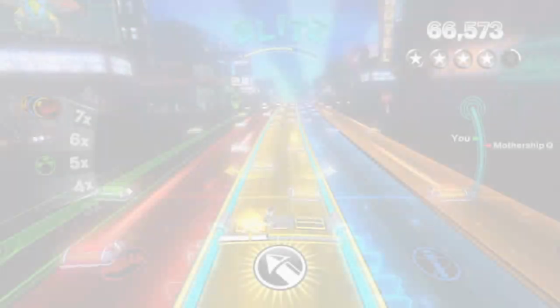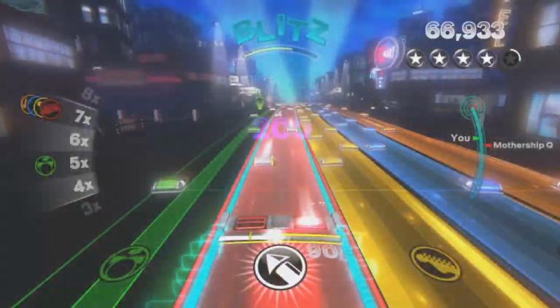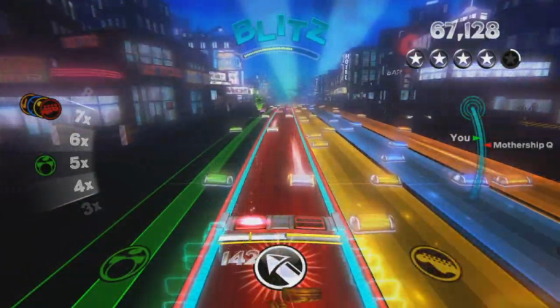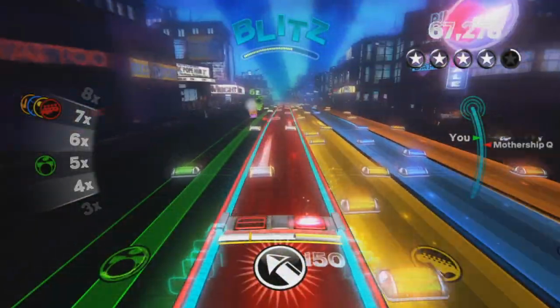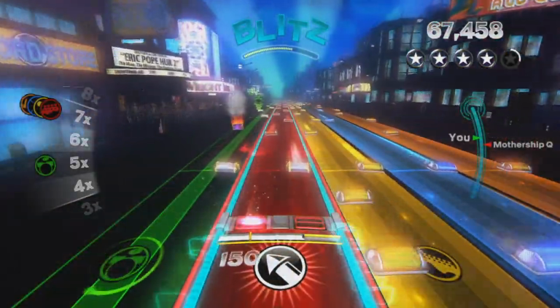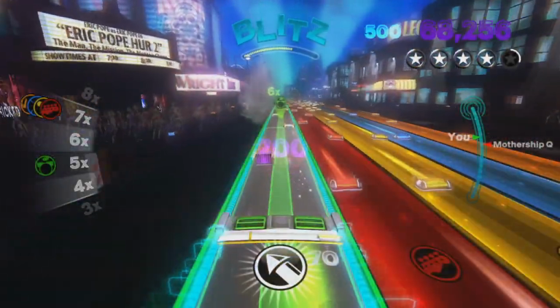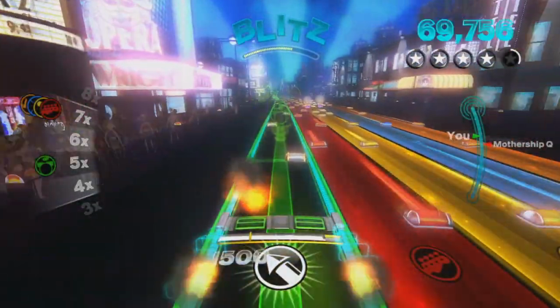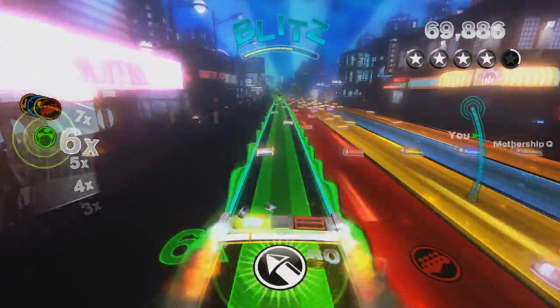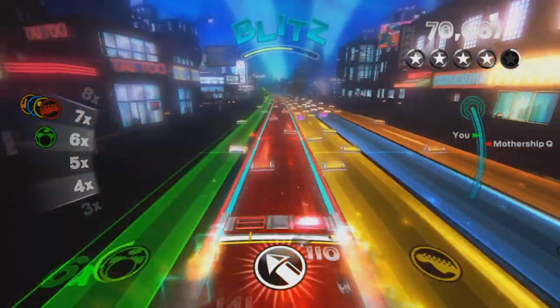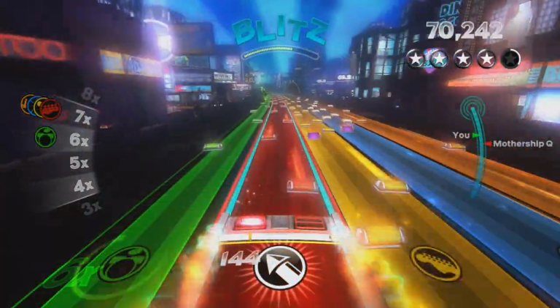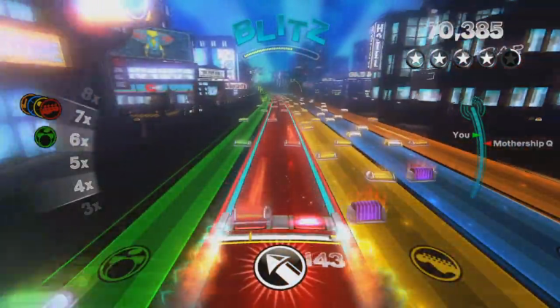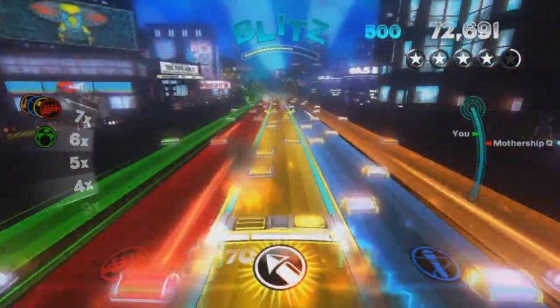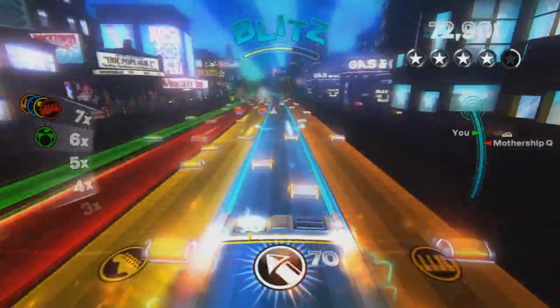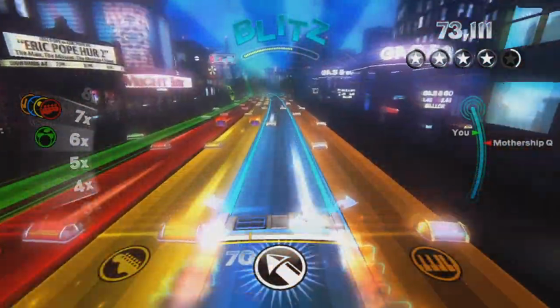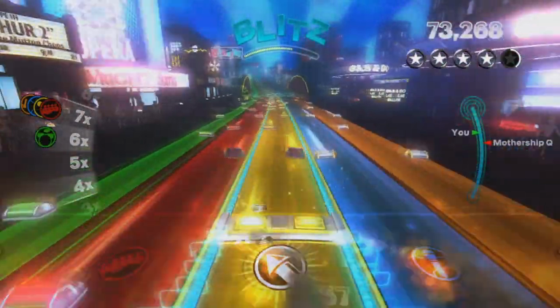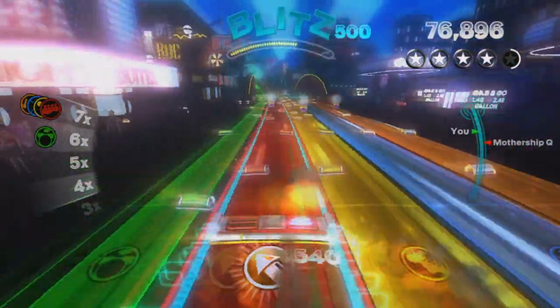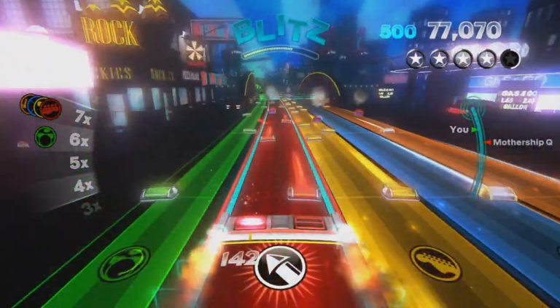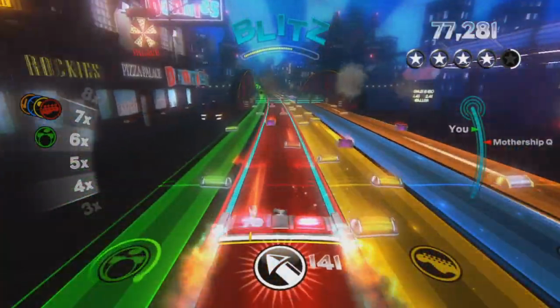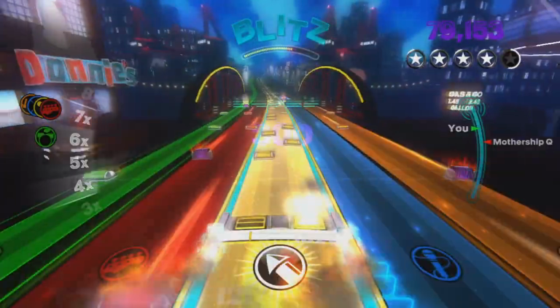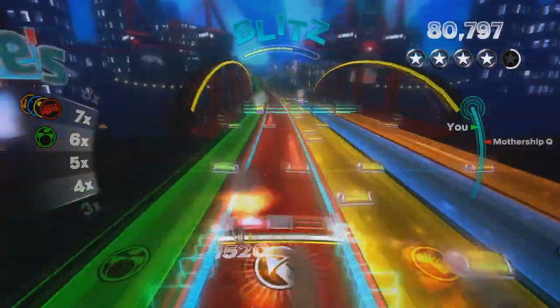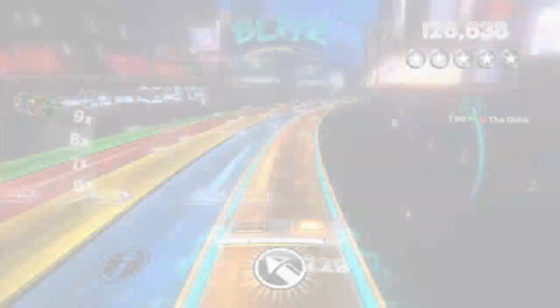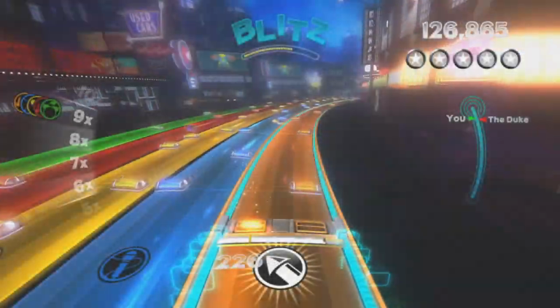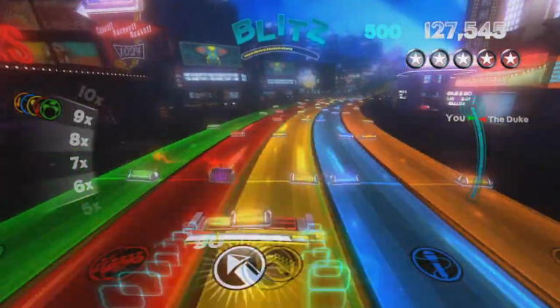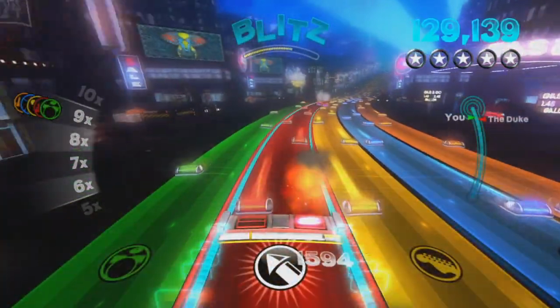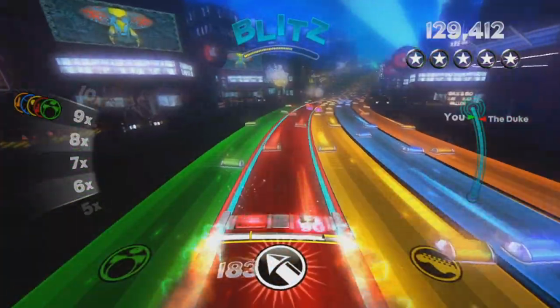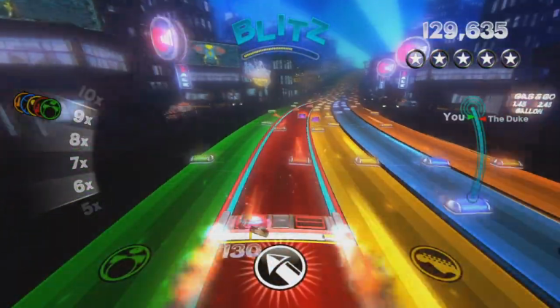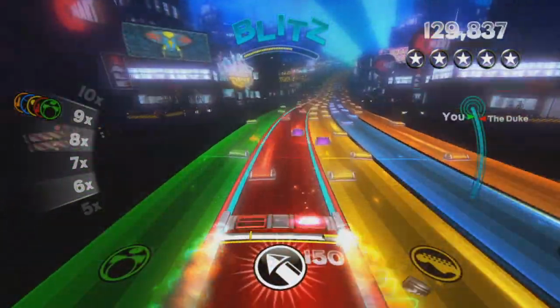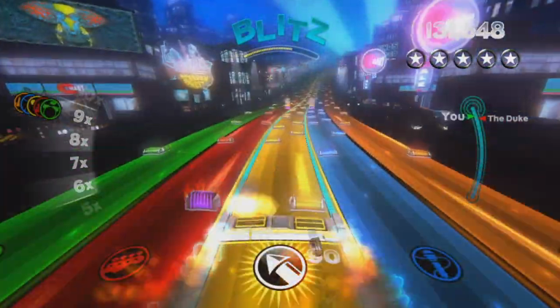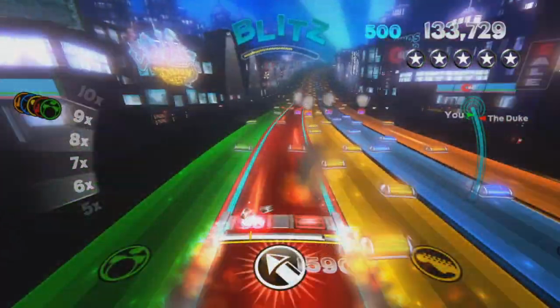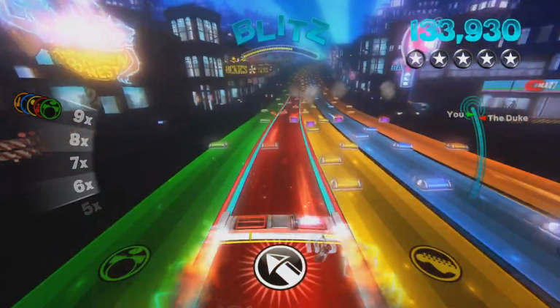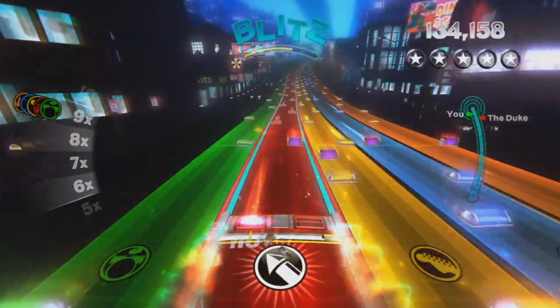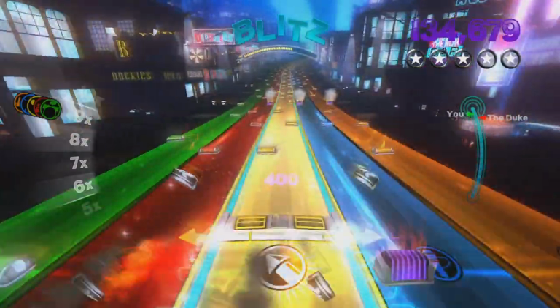Like blast notes, flame notes are launched when you hit a purple gem that appears randomly on the track. It spawns flame notes further down the track, and each one you hit gets you extra points. You get bonus points for each flame note you hit, and really skilled players can rack up huge scores by hitting a bunch of them in a row.